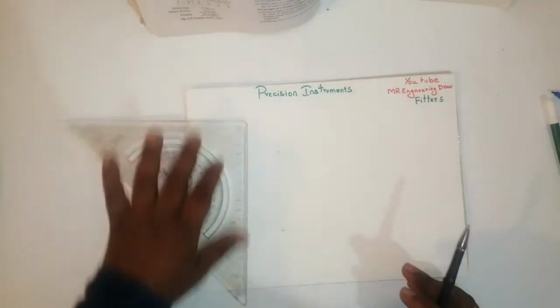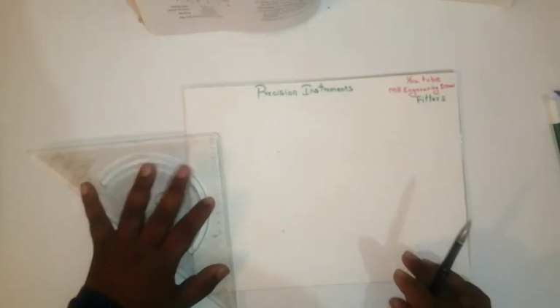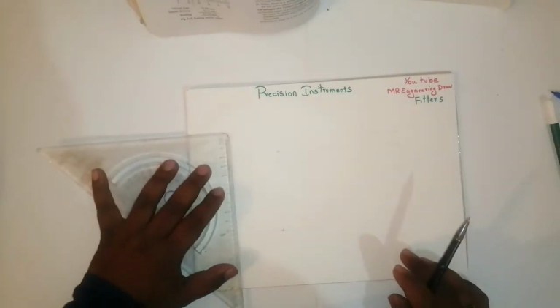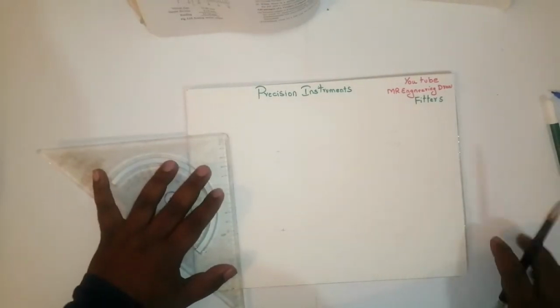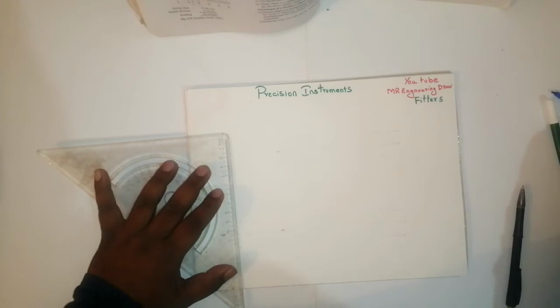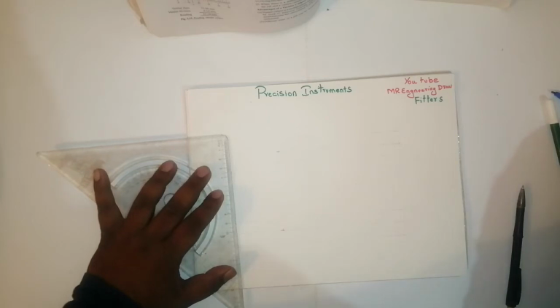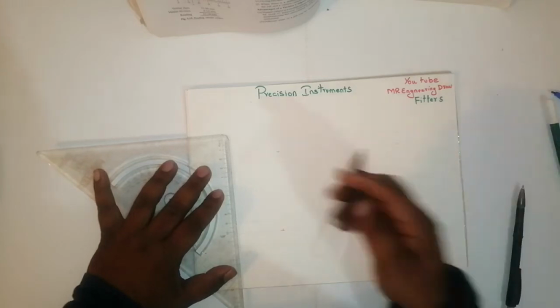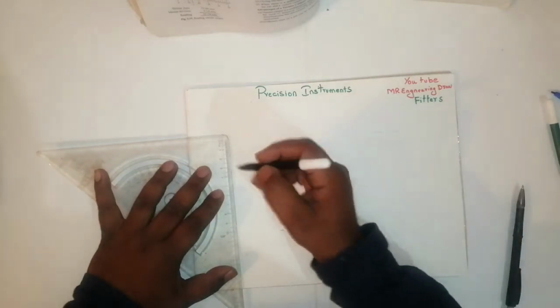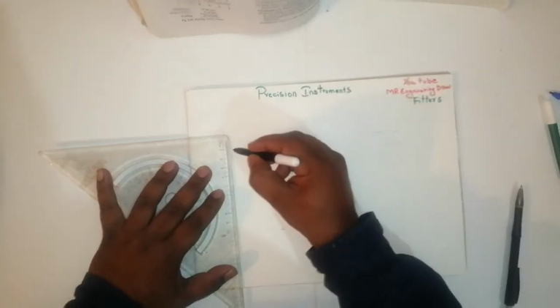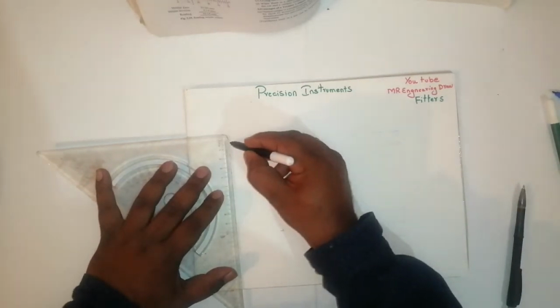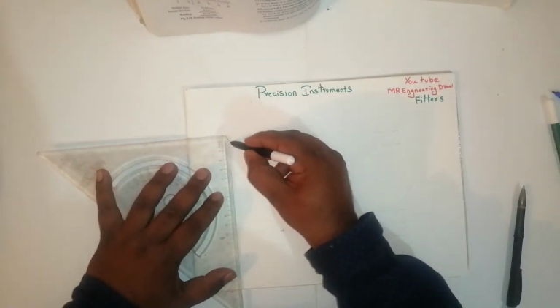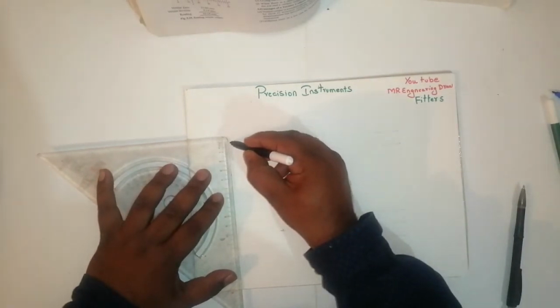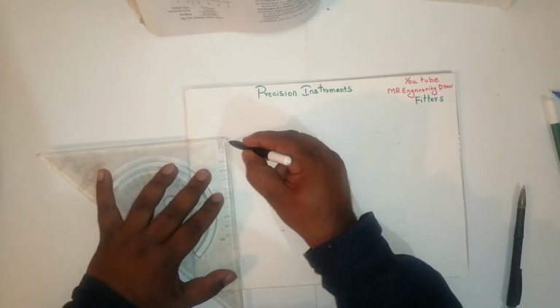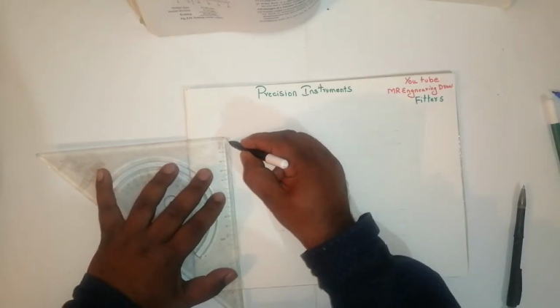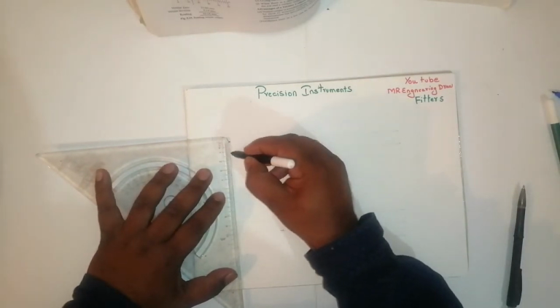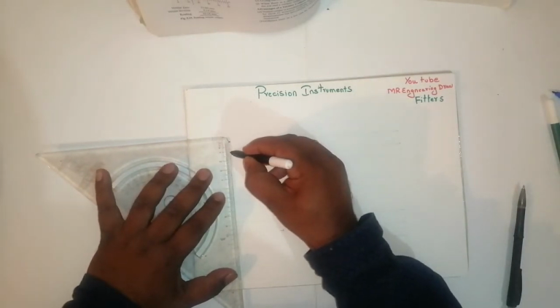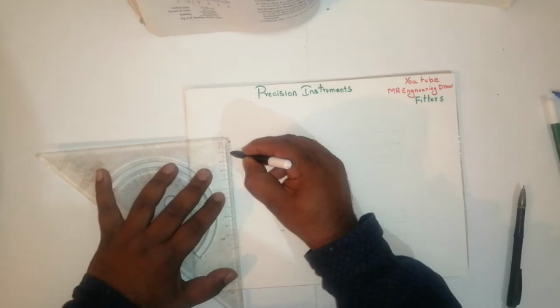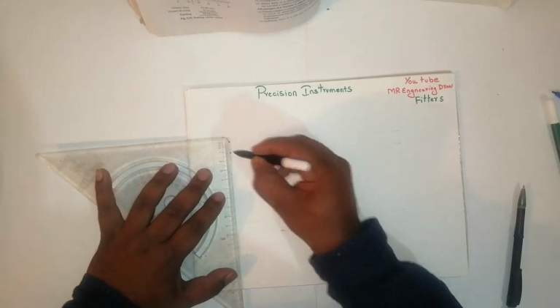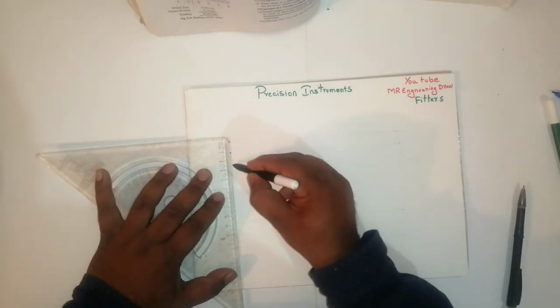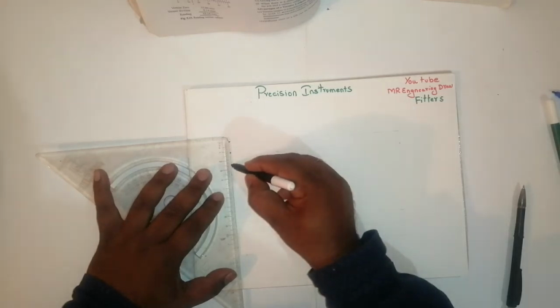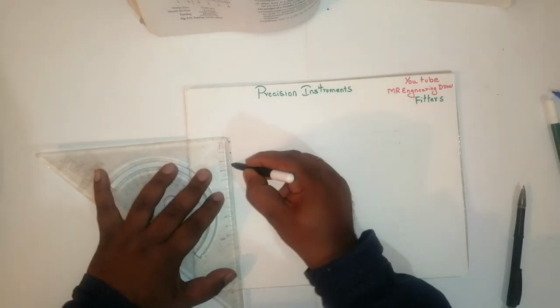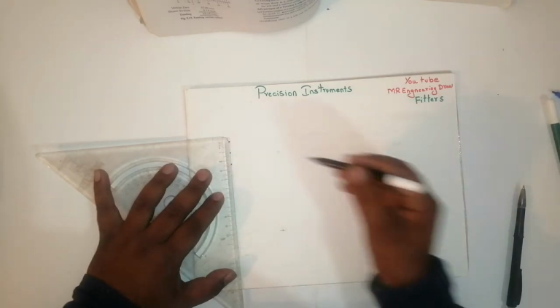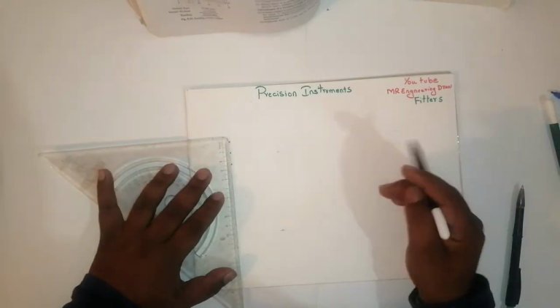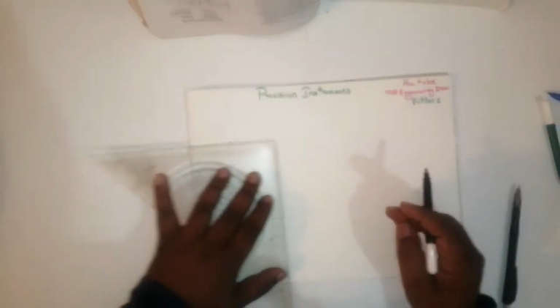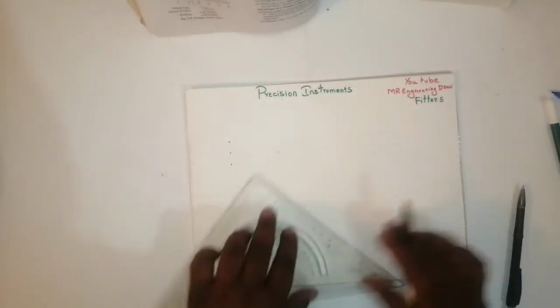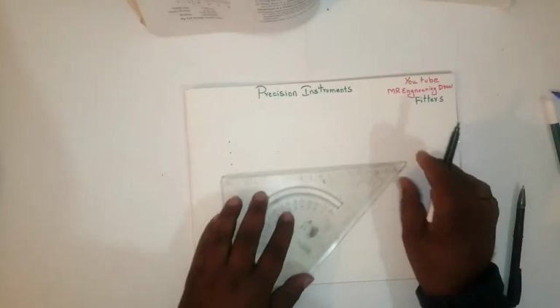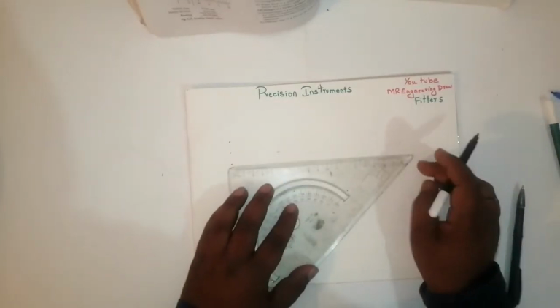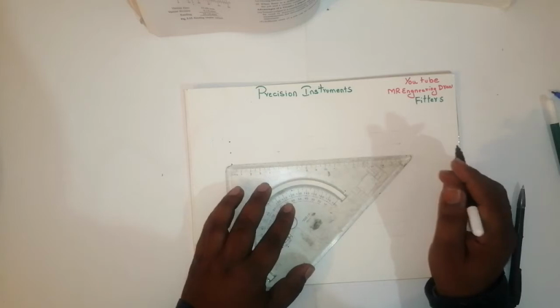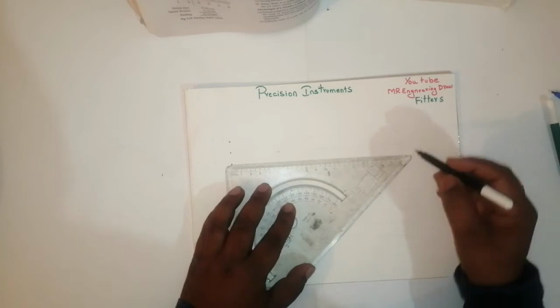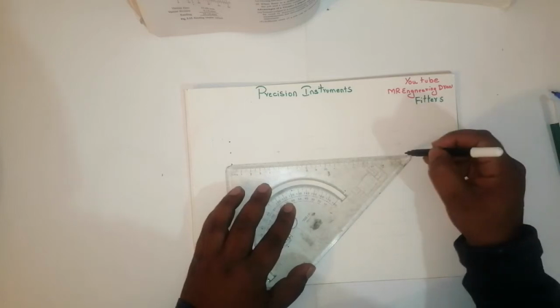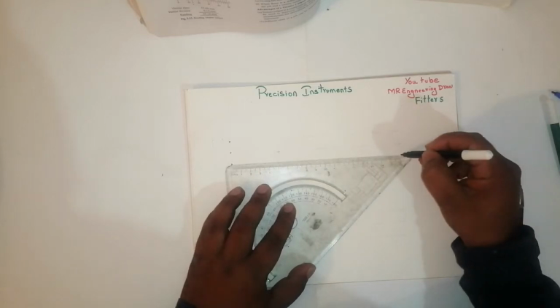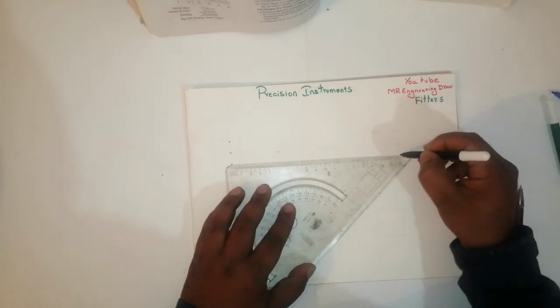Here I have taken 12.5 in the middle, then totally 25. Here I have taken 180 mm.